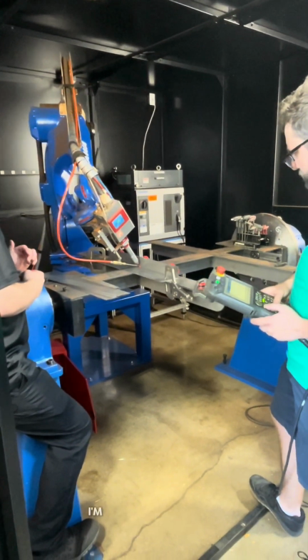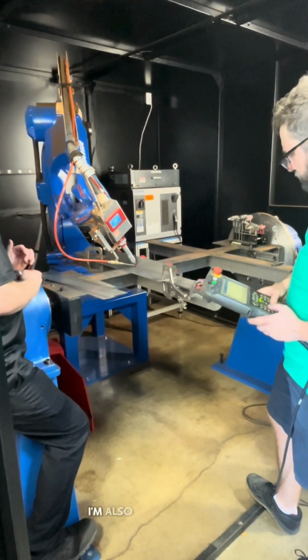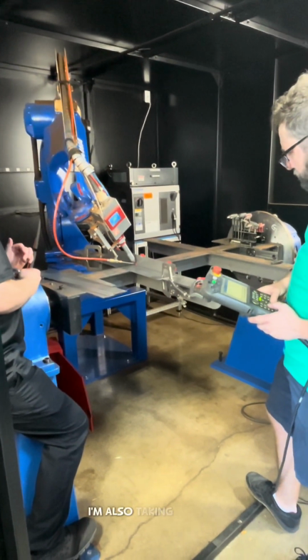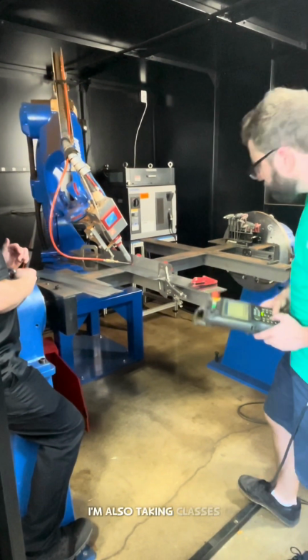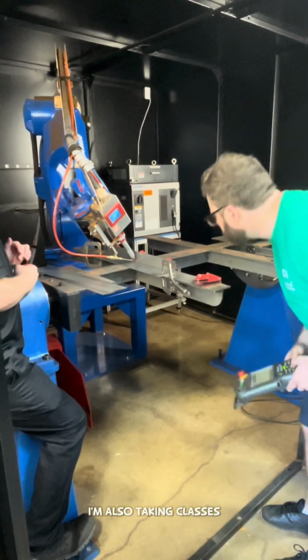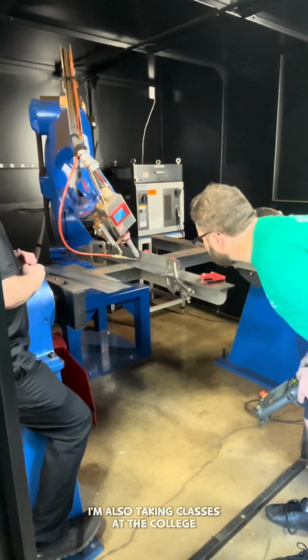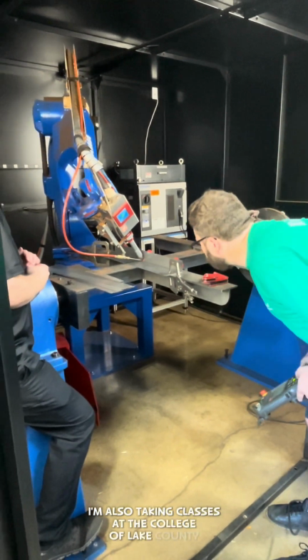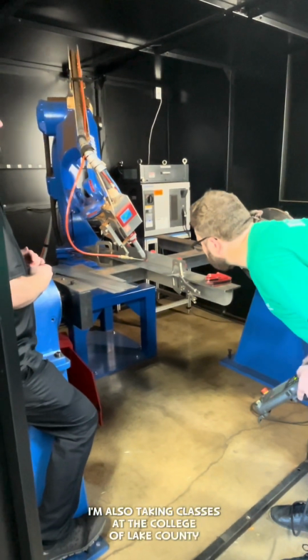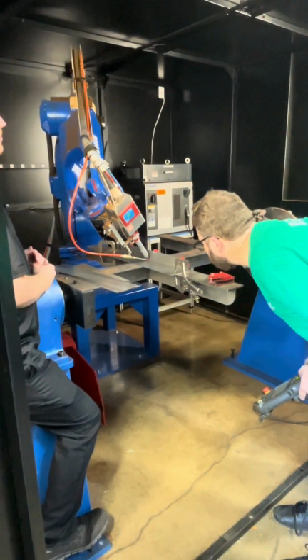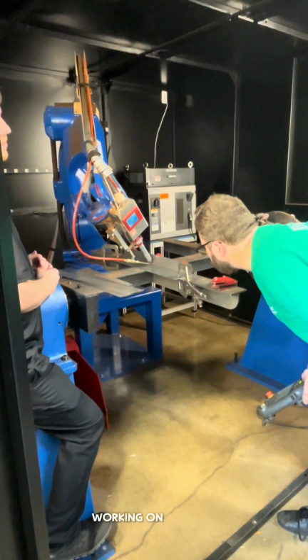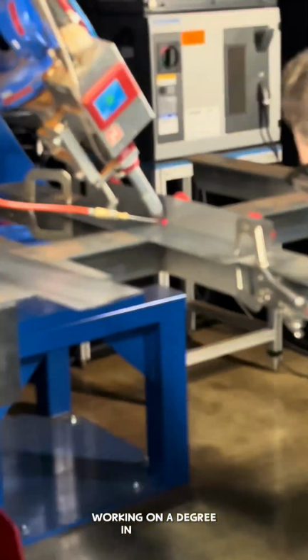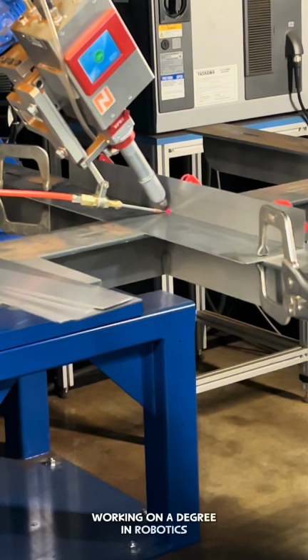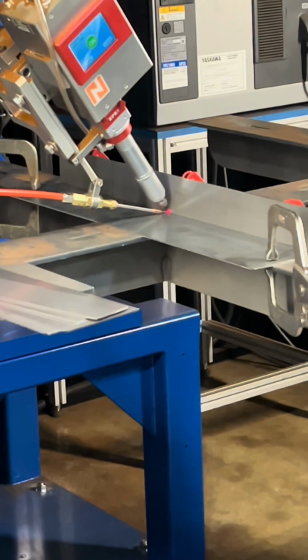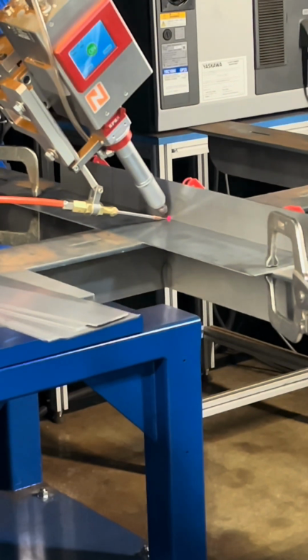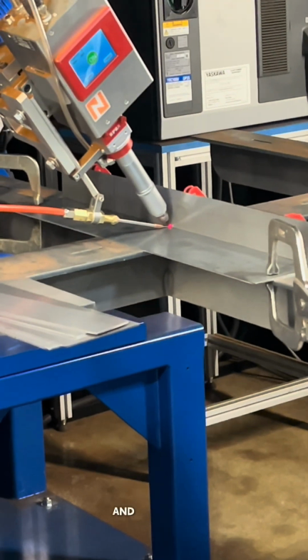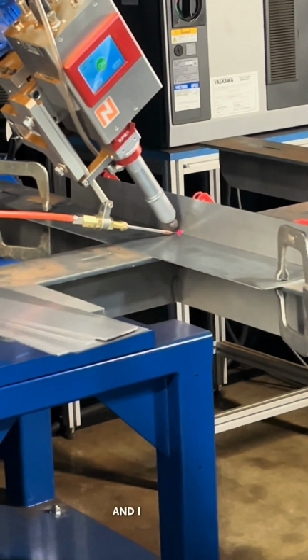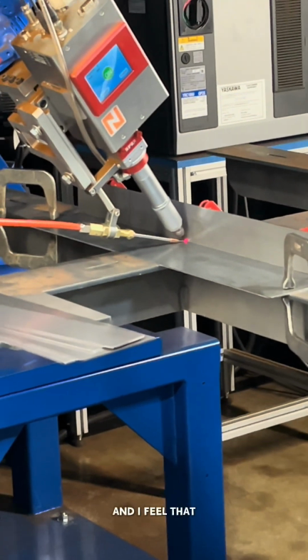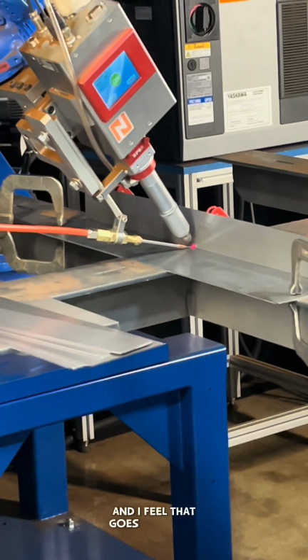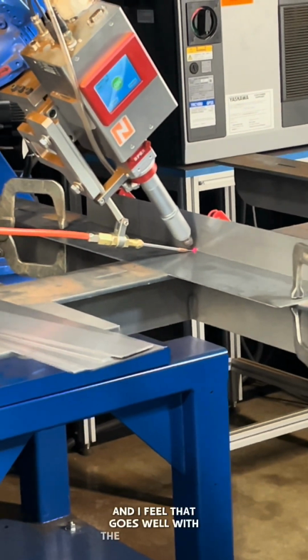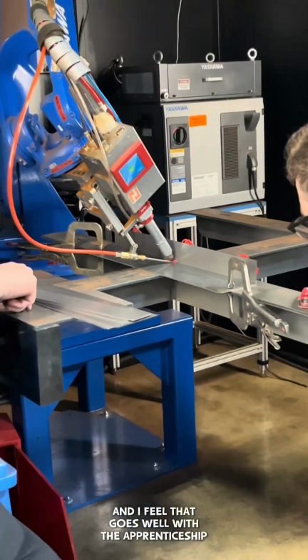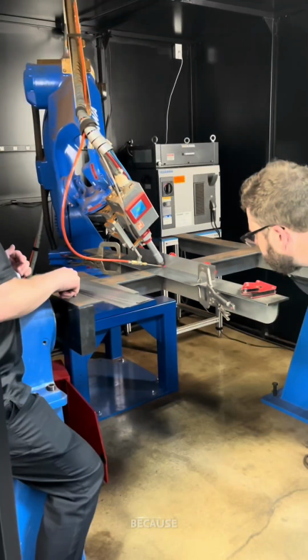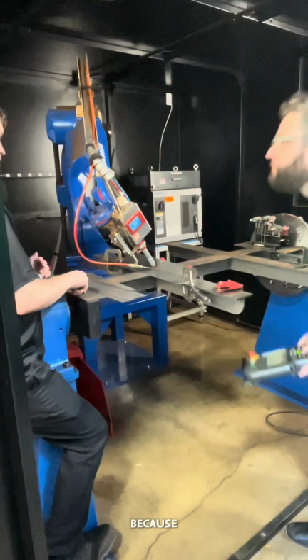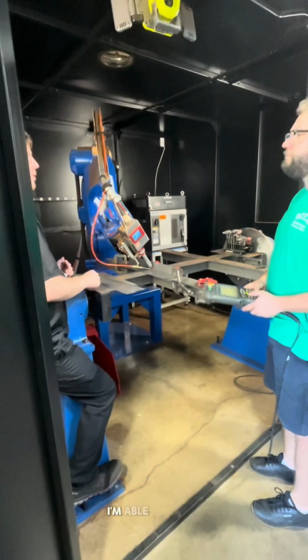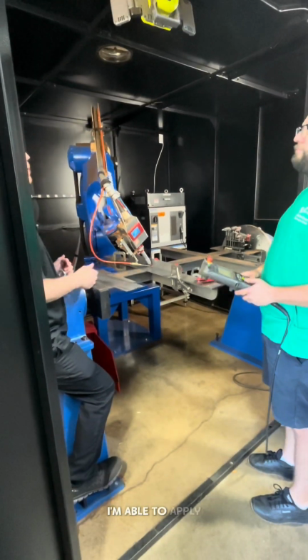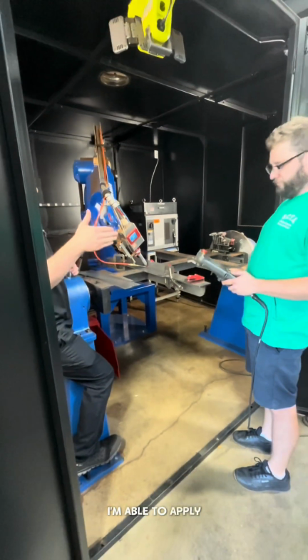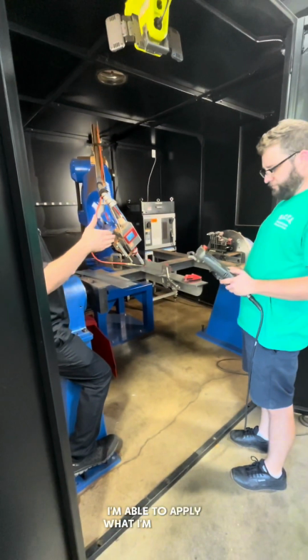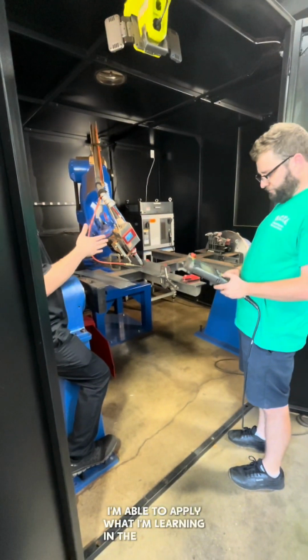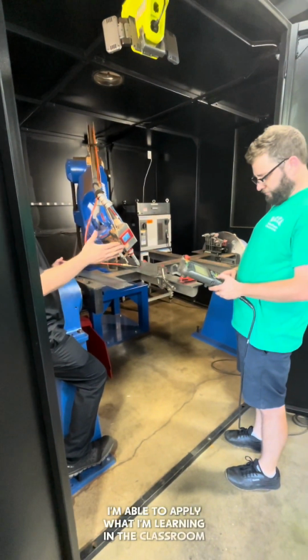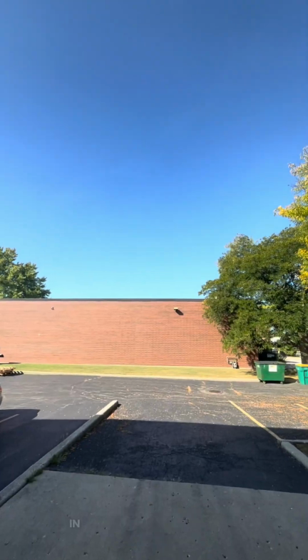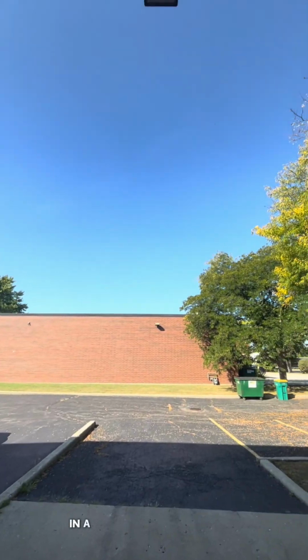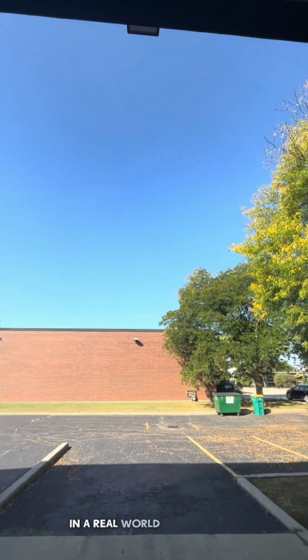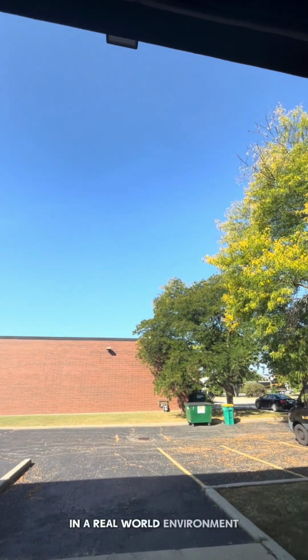I'm also taking classes at the College of Blake County. I'm working on a degree in robotics, and I feel that it goes well with the apprenticeship because I'm able to apply what I'm learning in the classroom in a real-world environment.